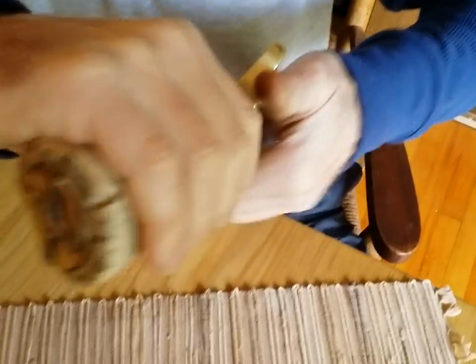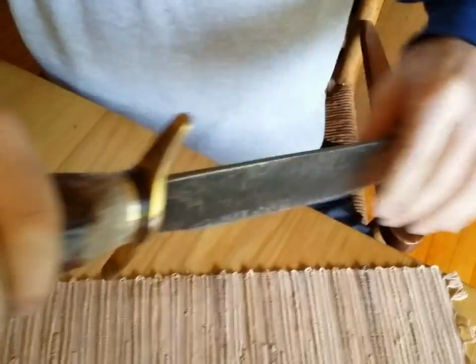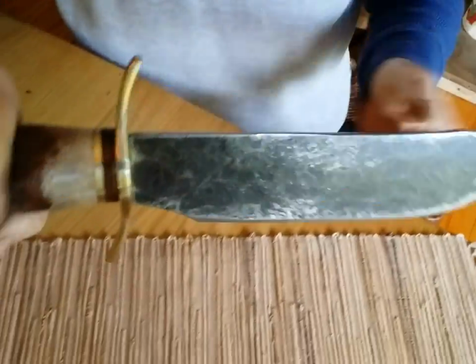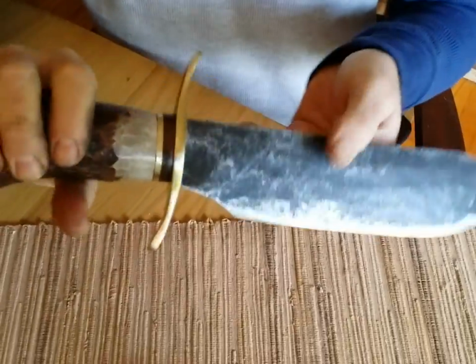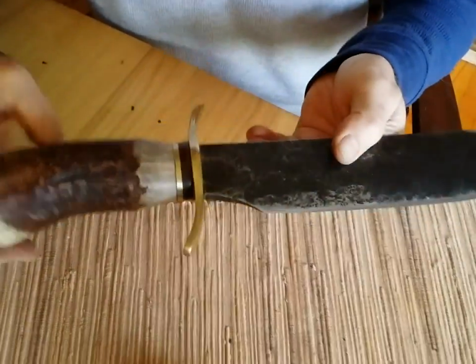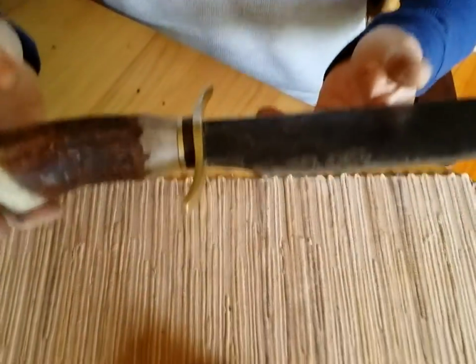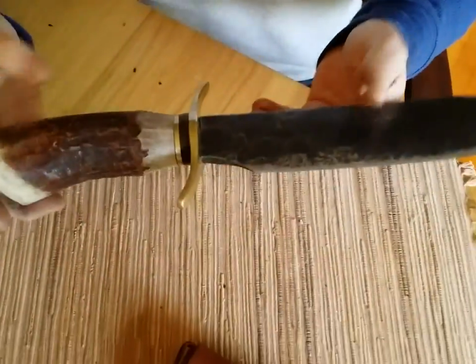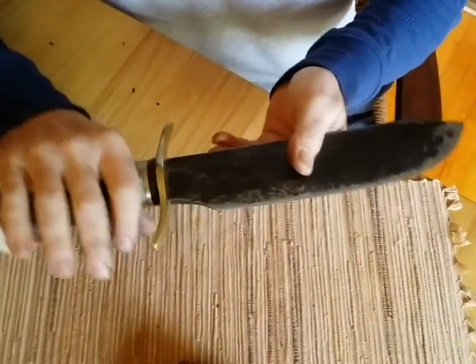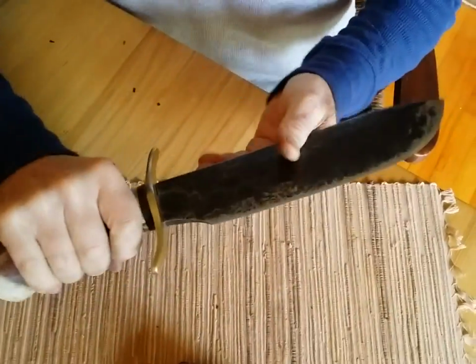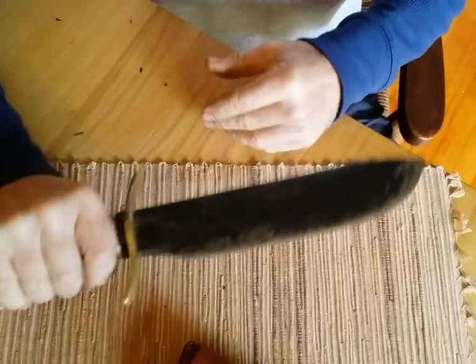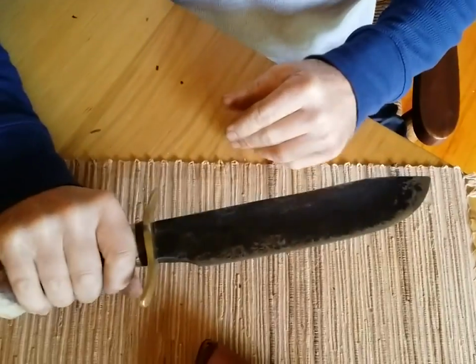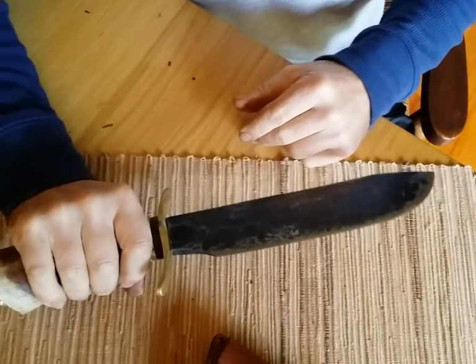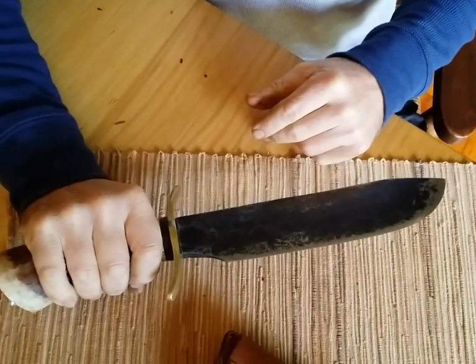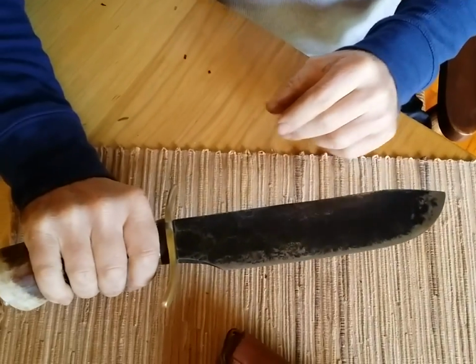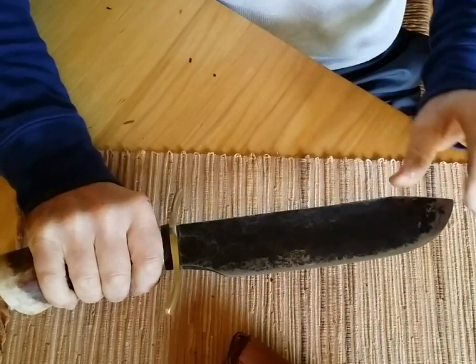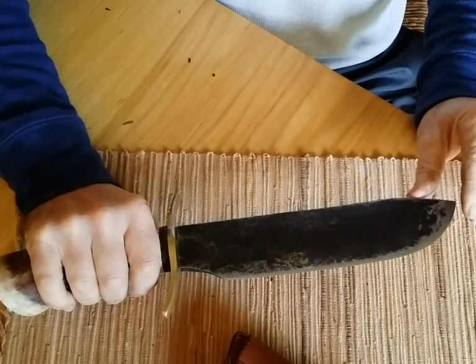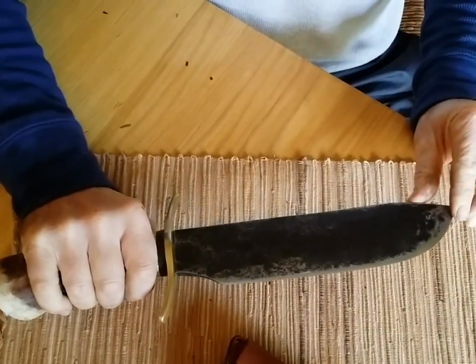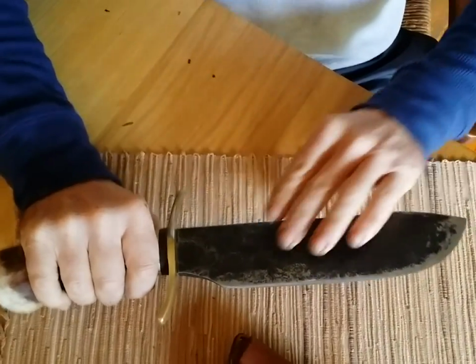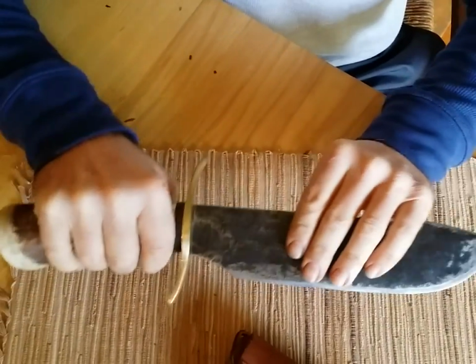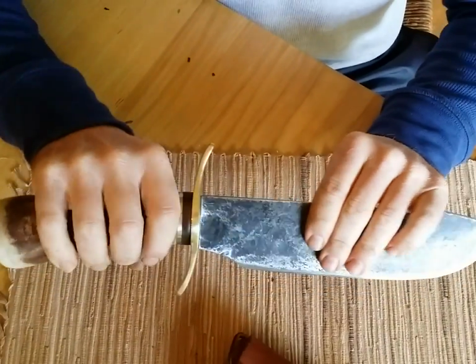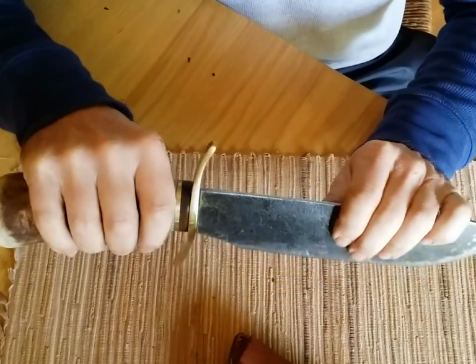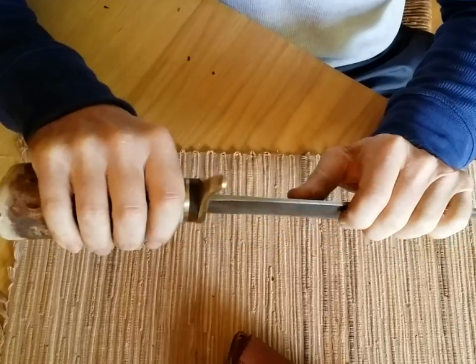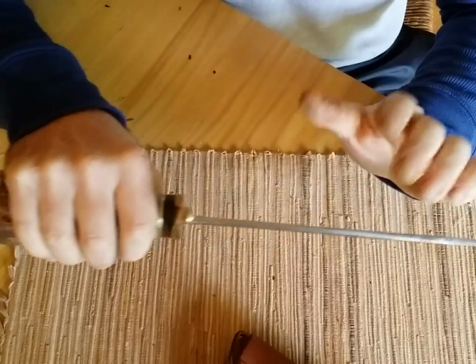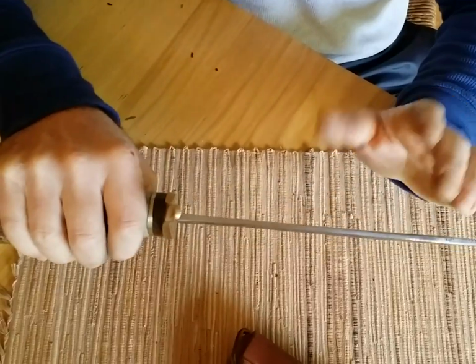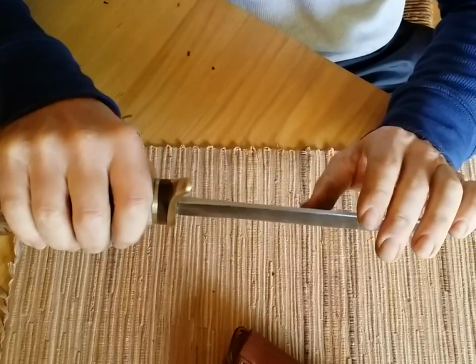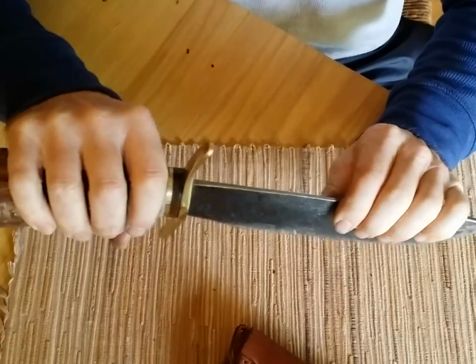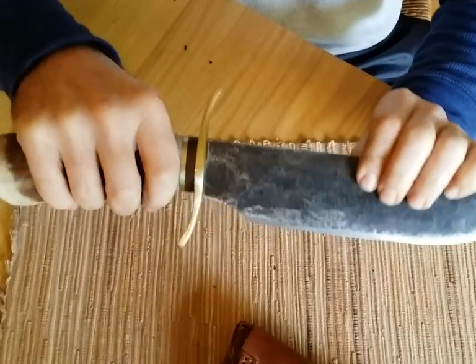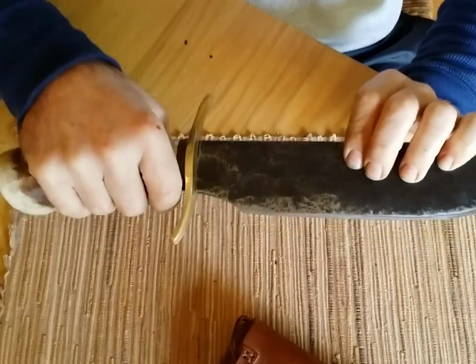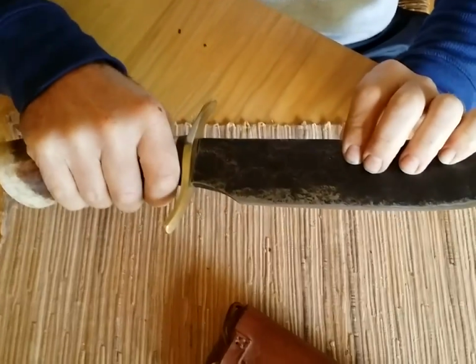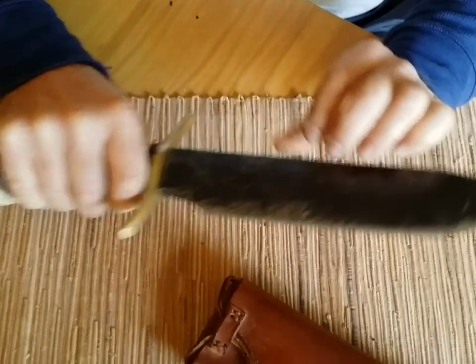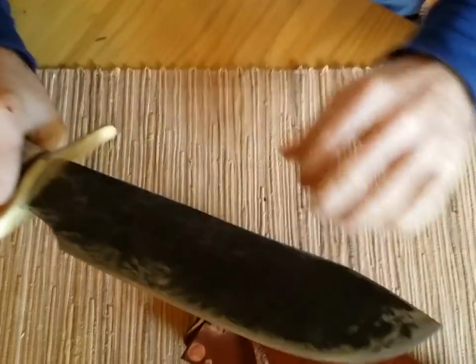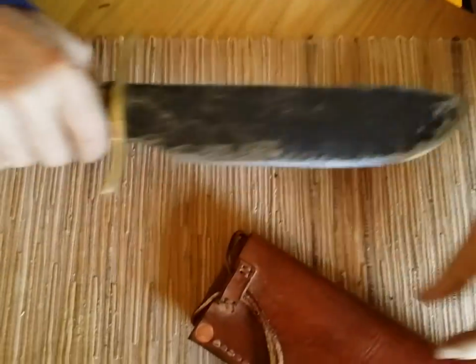It's very heavy — a very heavy blade. It's a good chopping blade: self-defense, chopping, and it can slice paper. It's a multi-purpose knife.